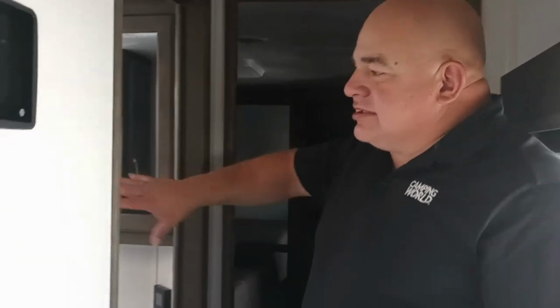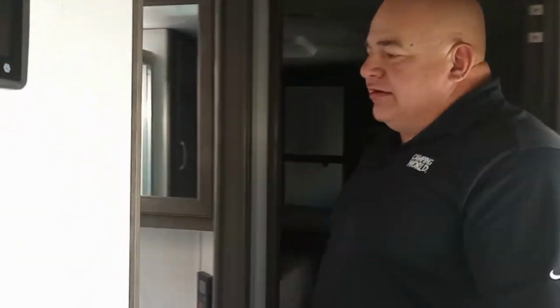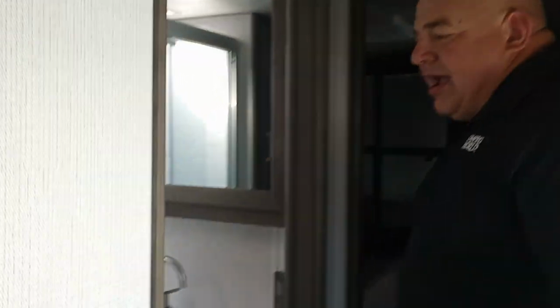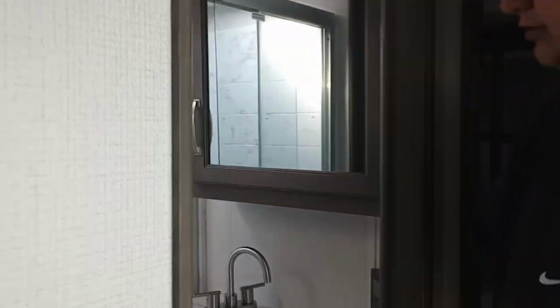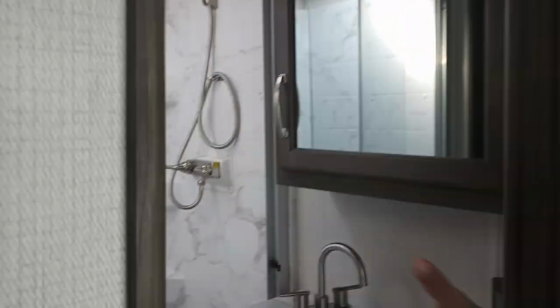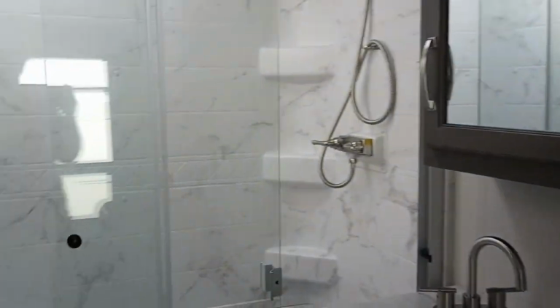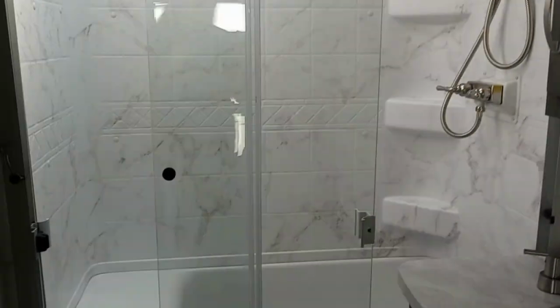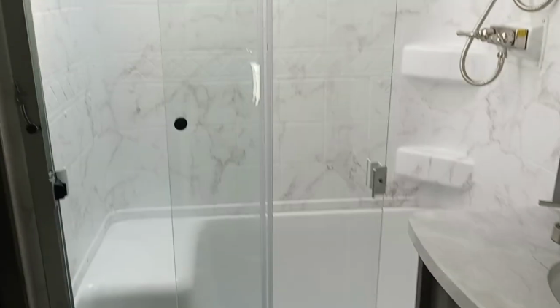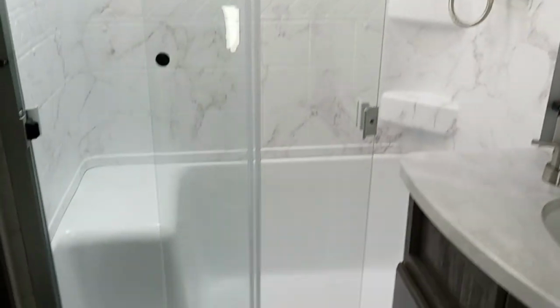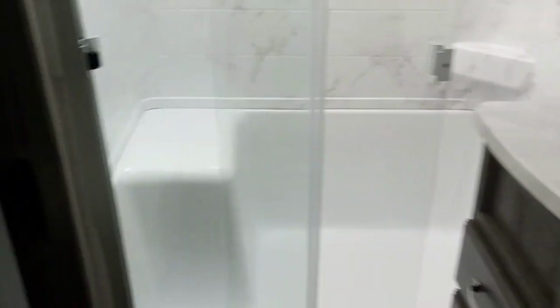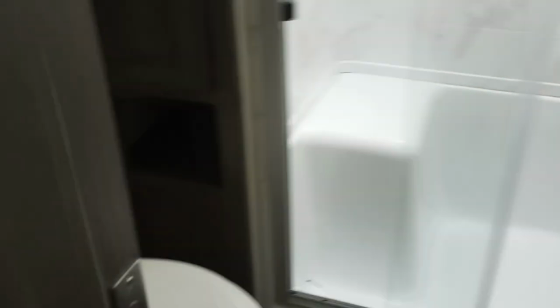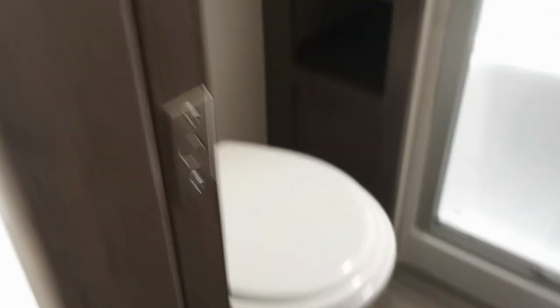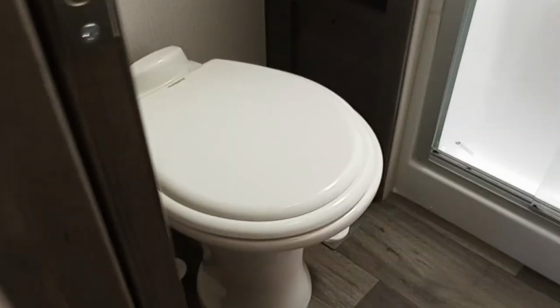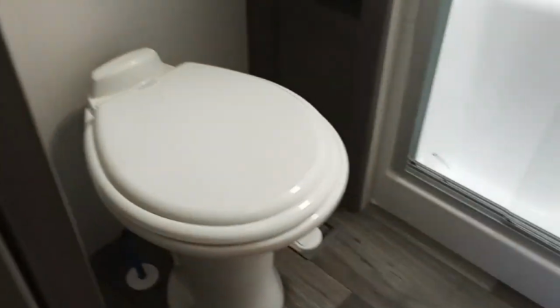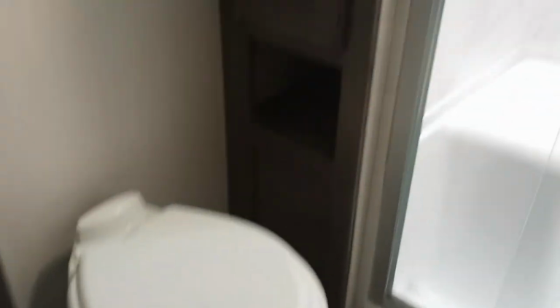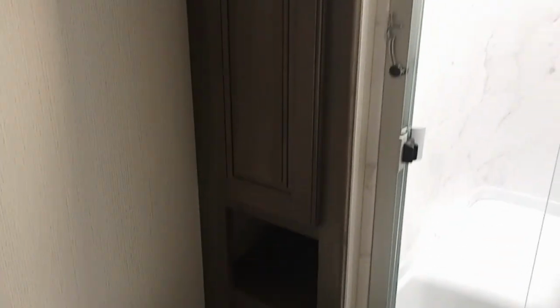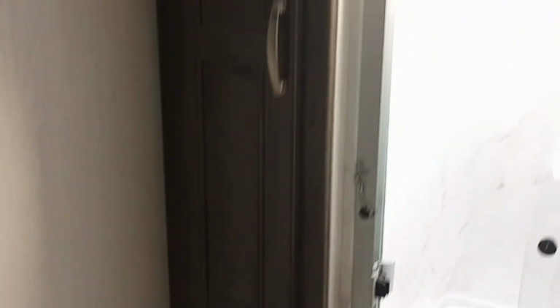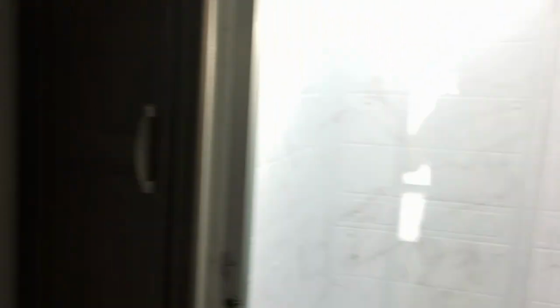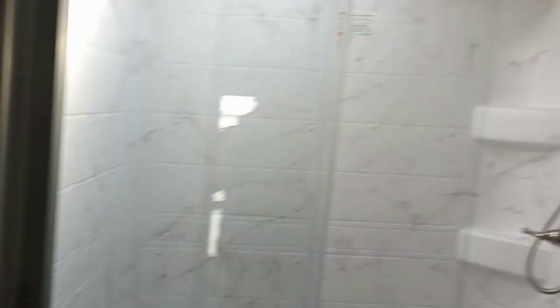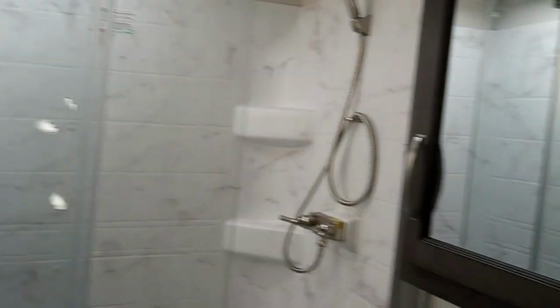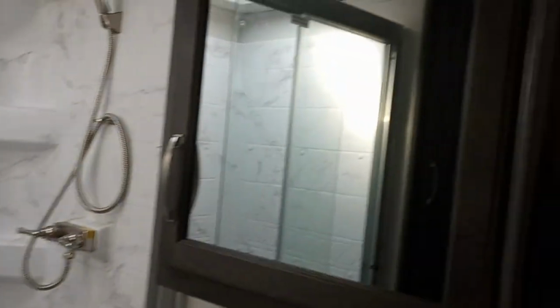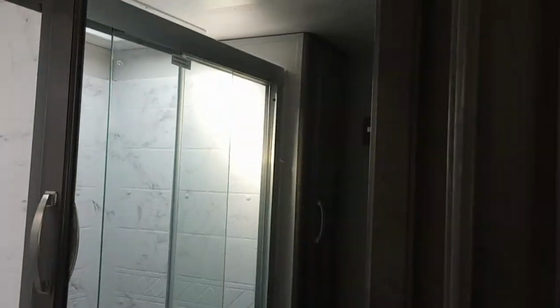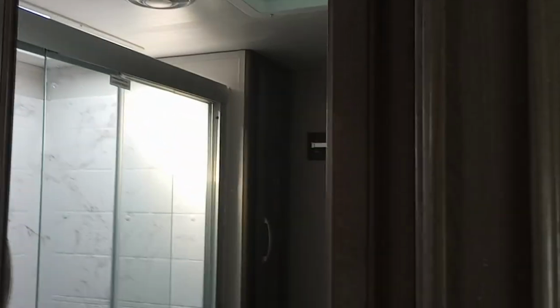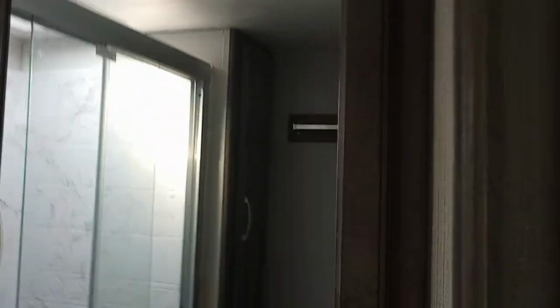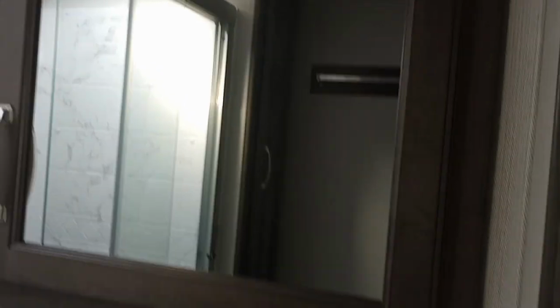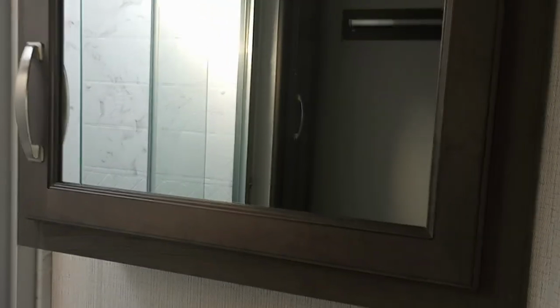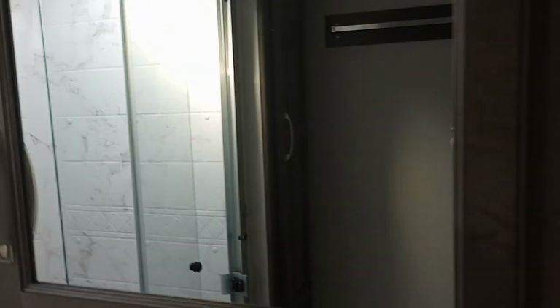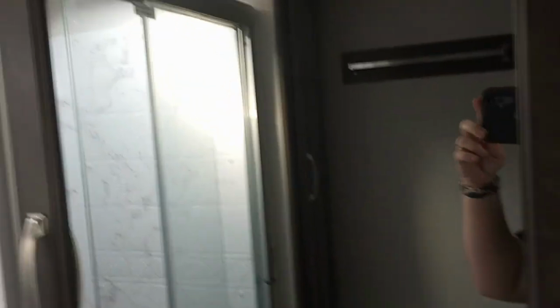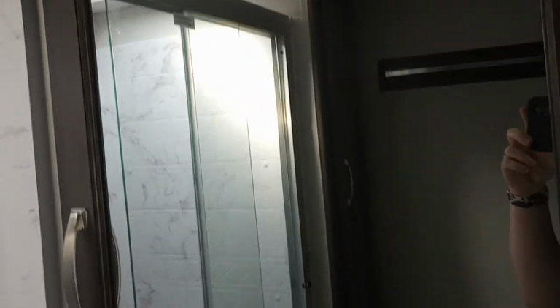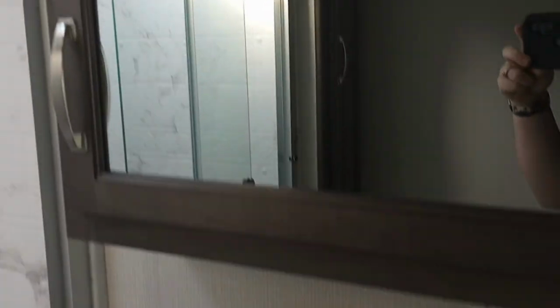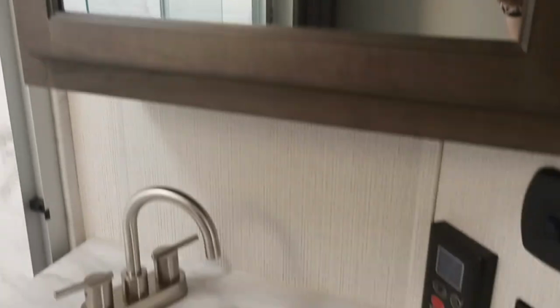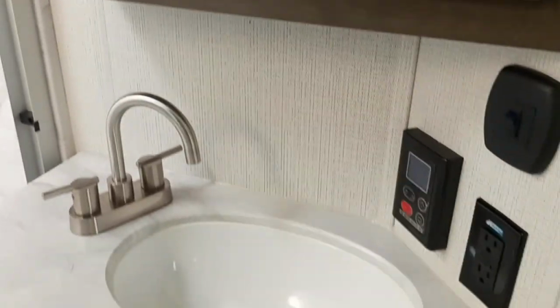Inside here is our bathroom. We've got a very large shower, porcelain foot-flush toilet, our medicine cabinet and vanity. And there is a tankless hot water heater in here where you can get up to 22 minutes of hot water — that's a great shower.